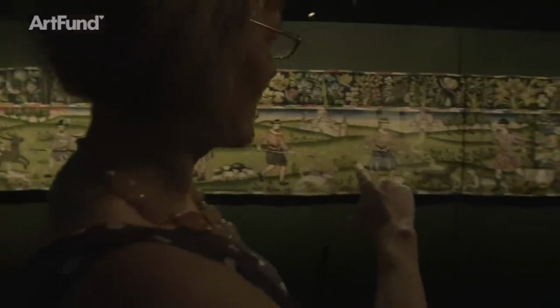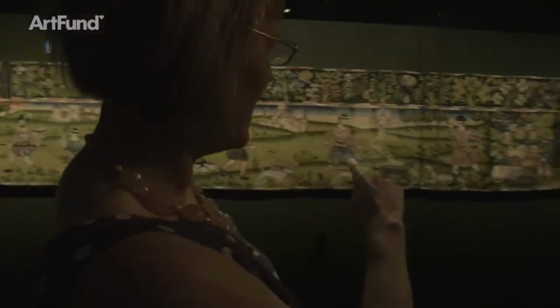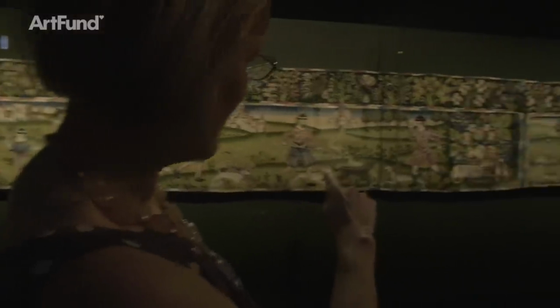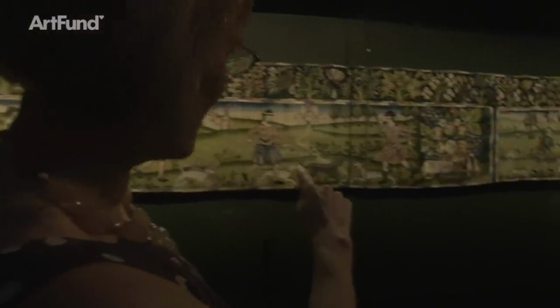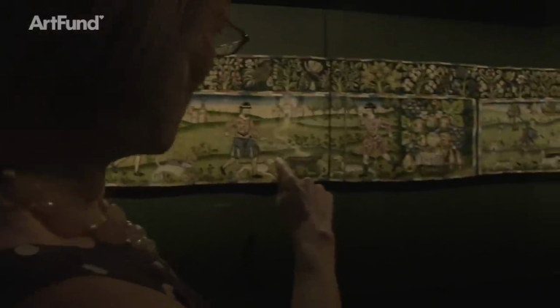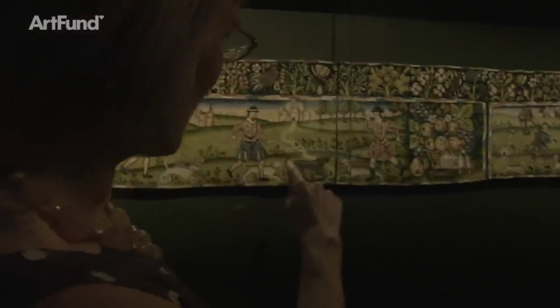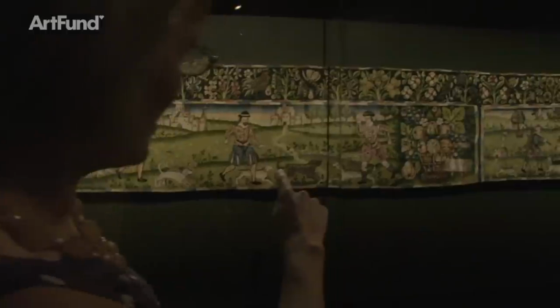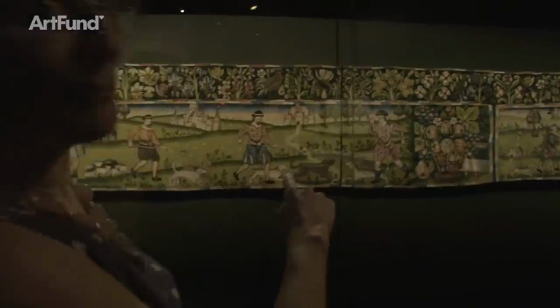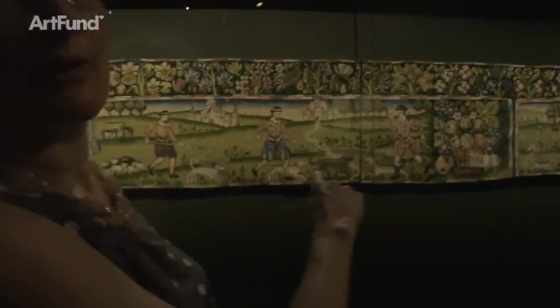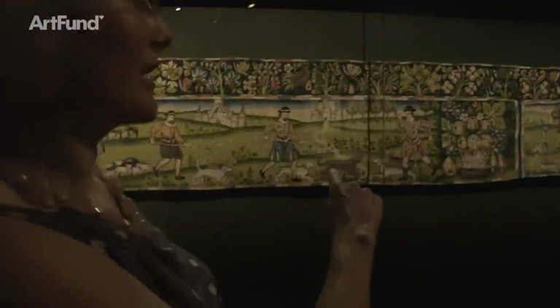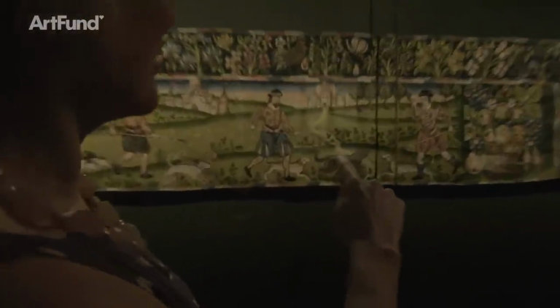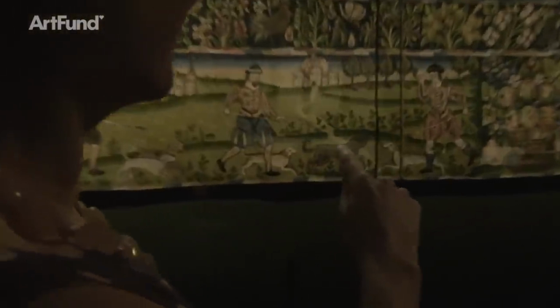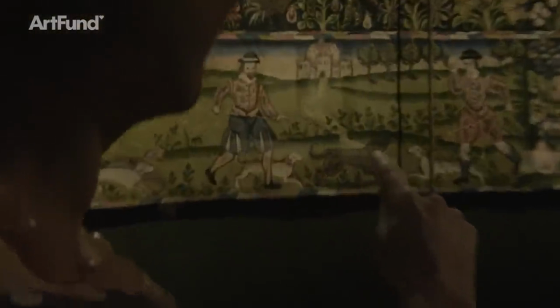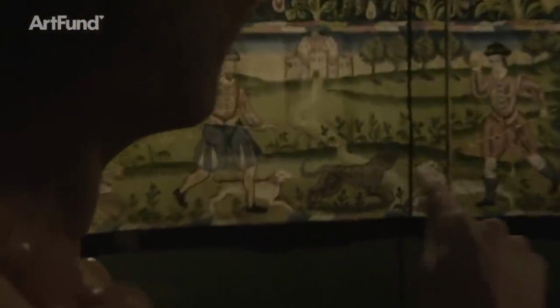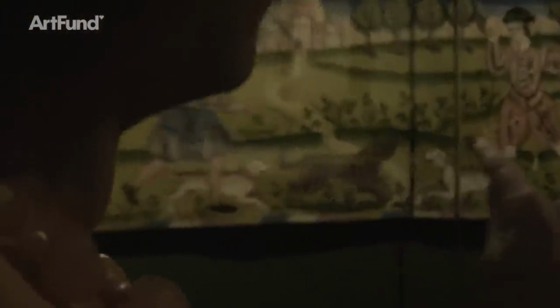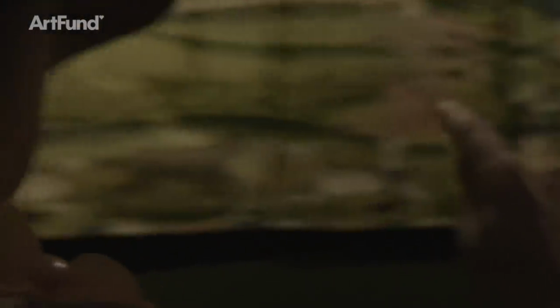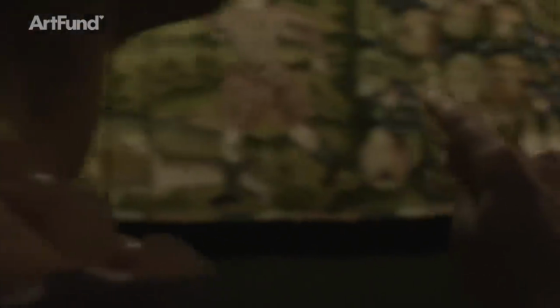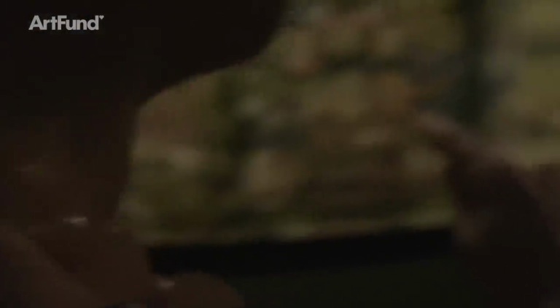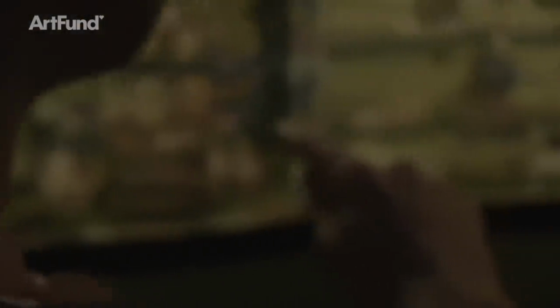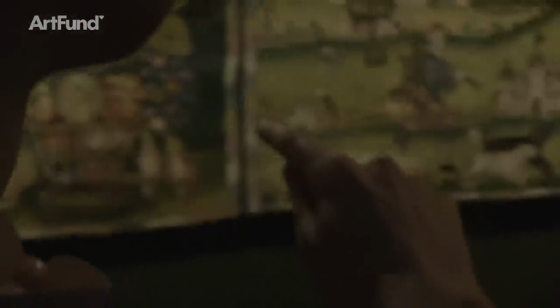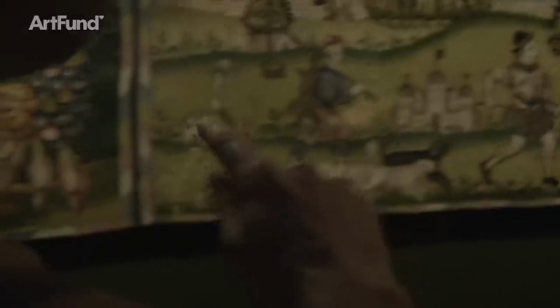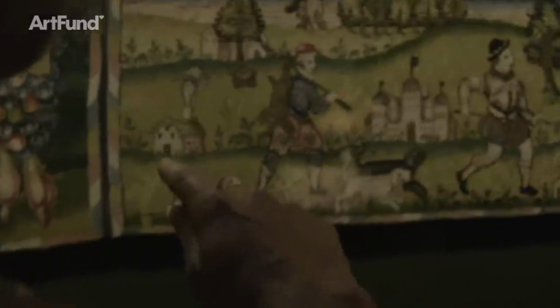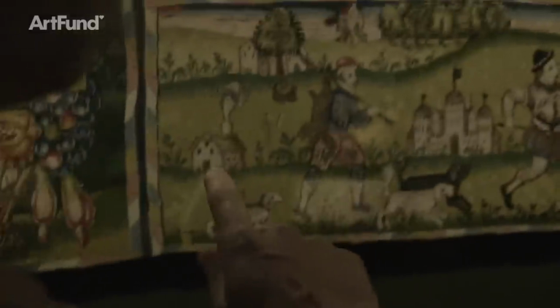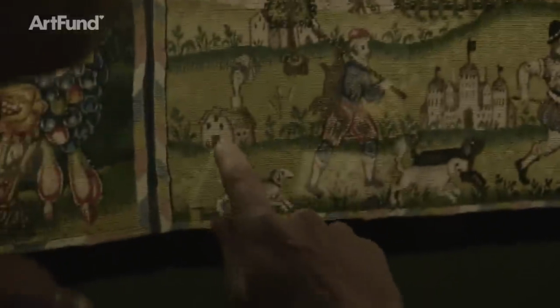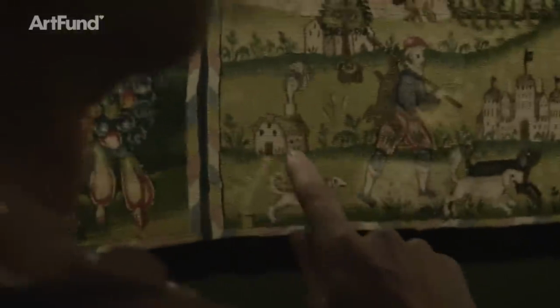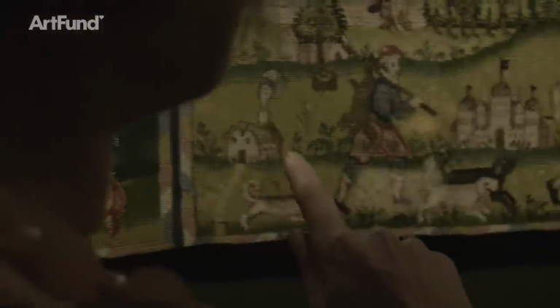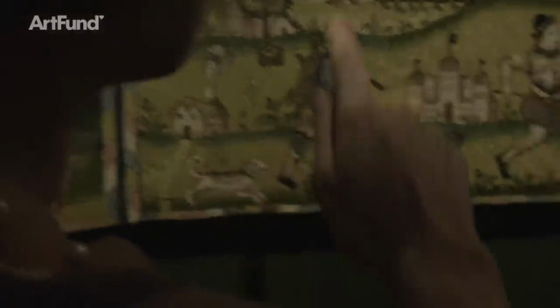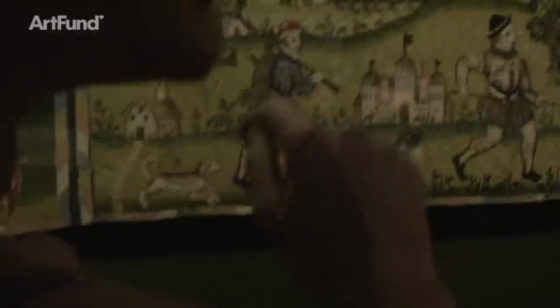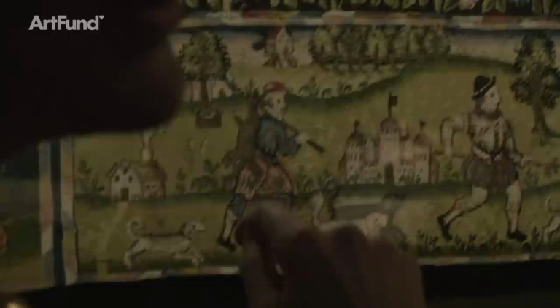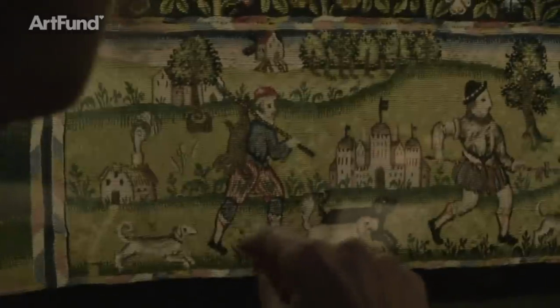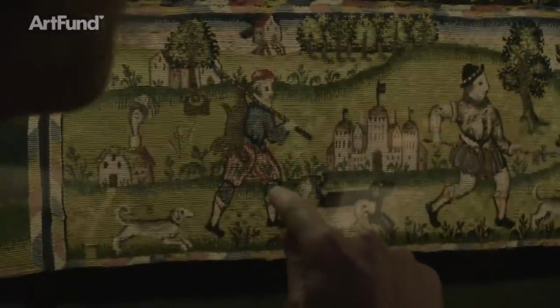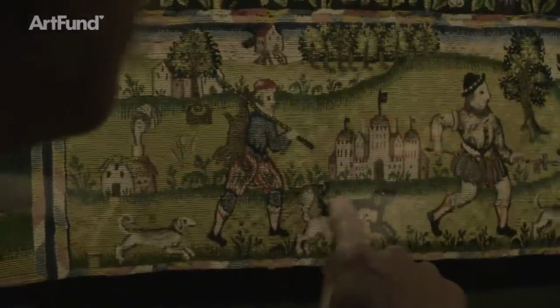The Art Fund helped to acquire it for the Victoria and Albert Museum in 1934, and it's been on display in their British galleries, but they only show a small section of it. So in this exhibition, you can see it in all its glory.